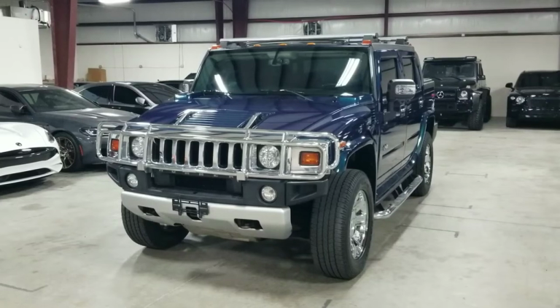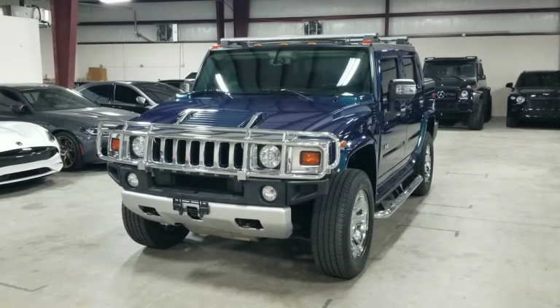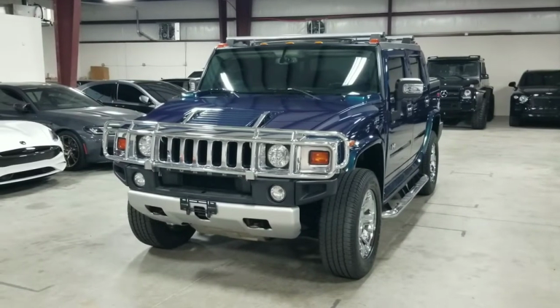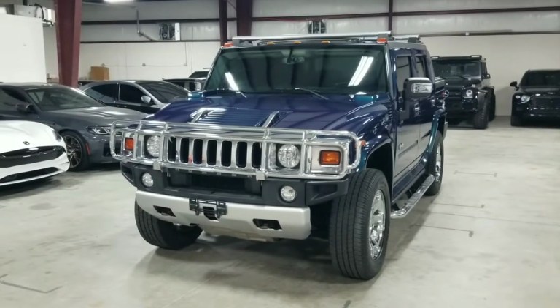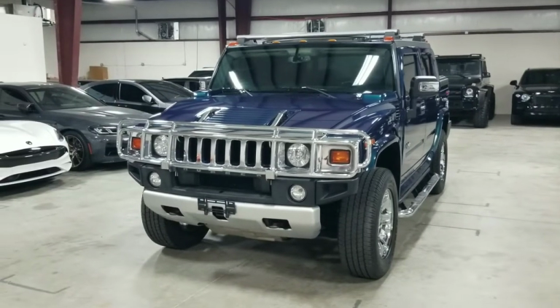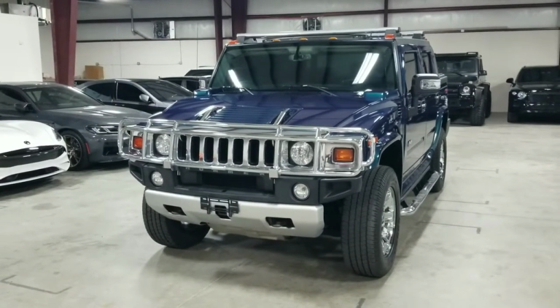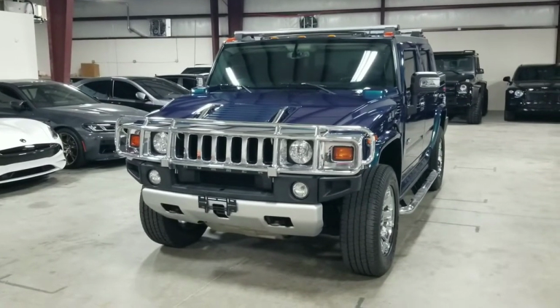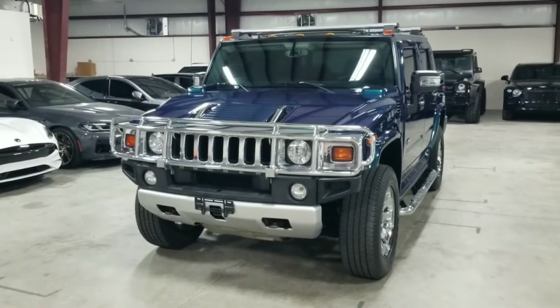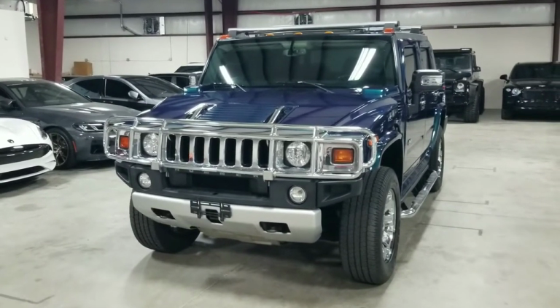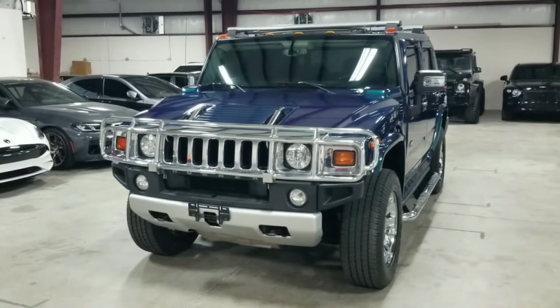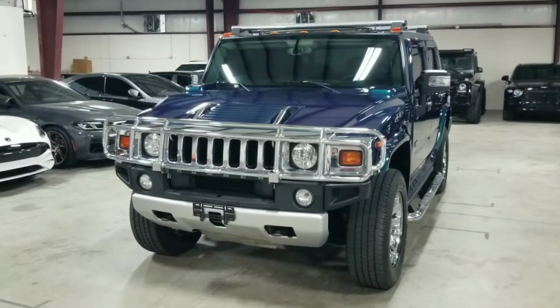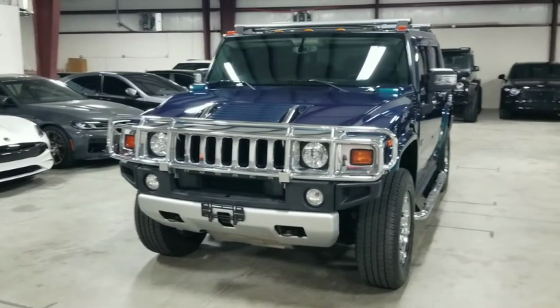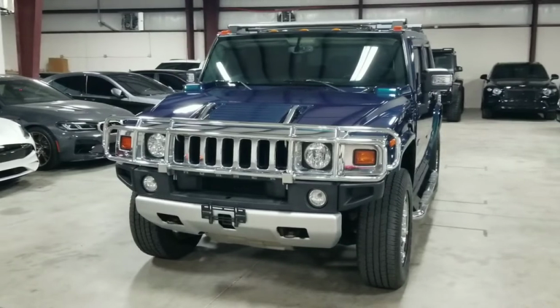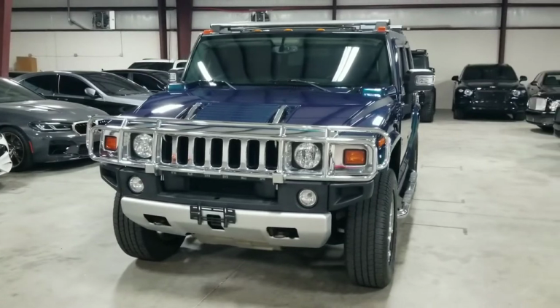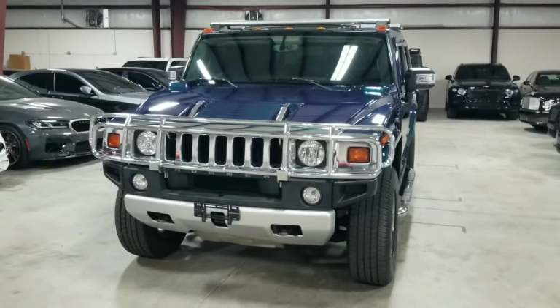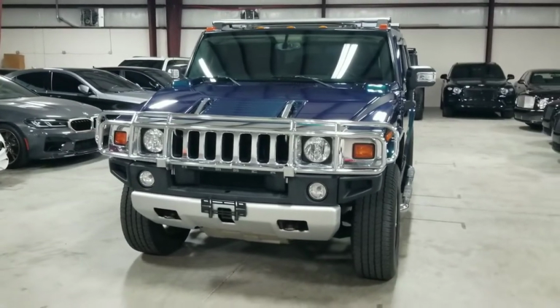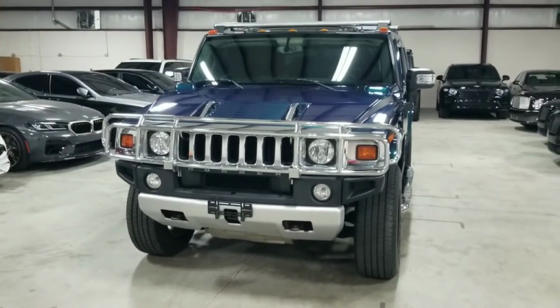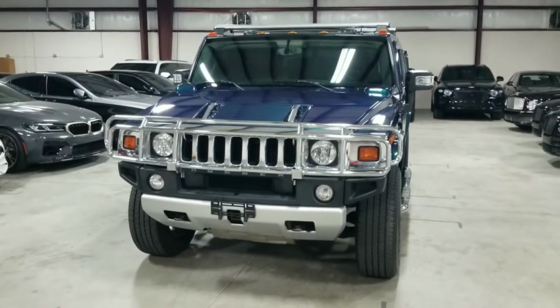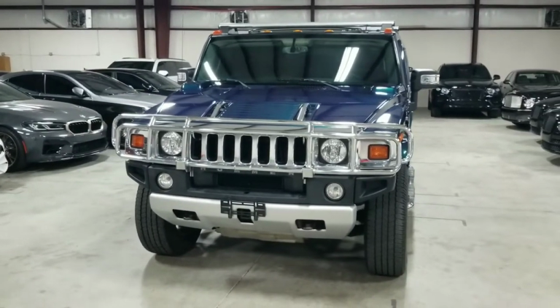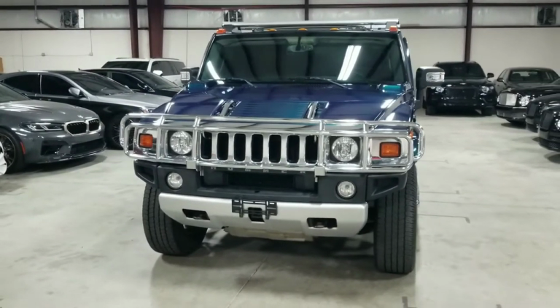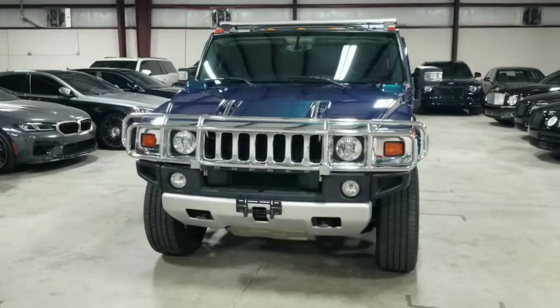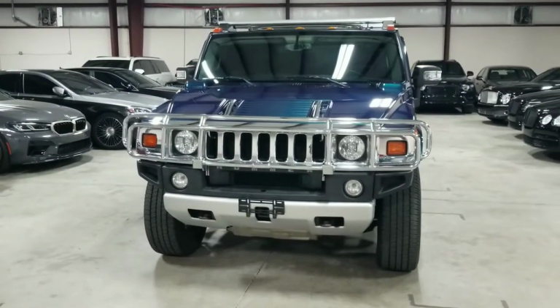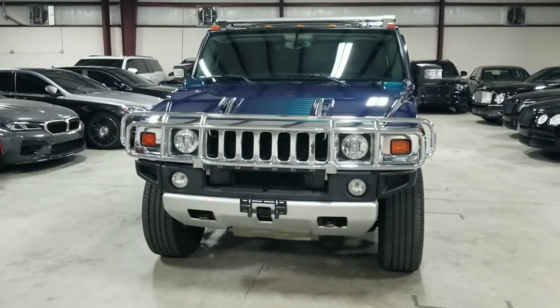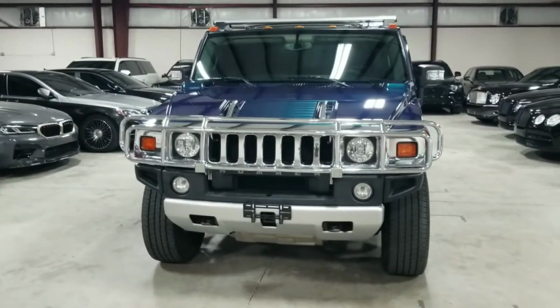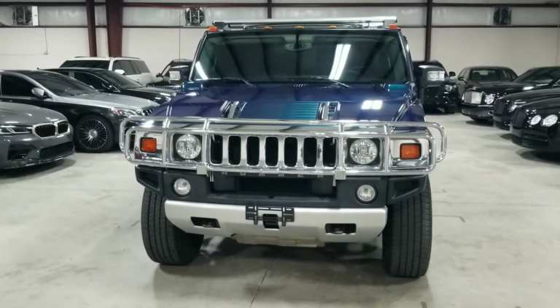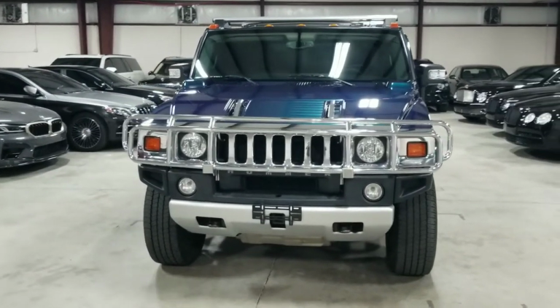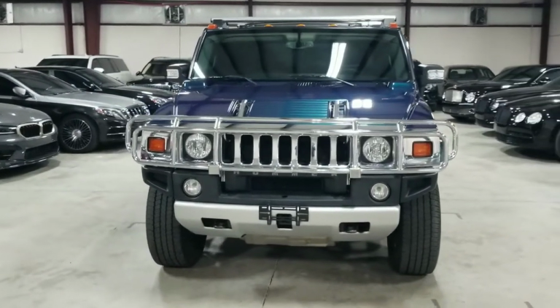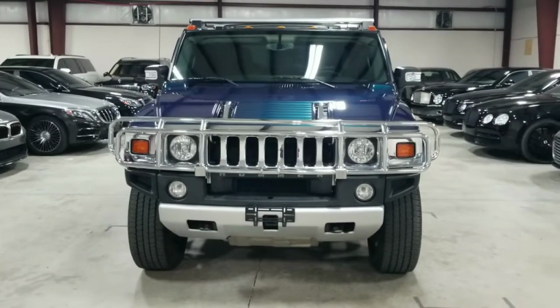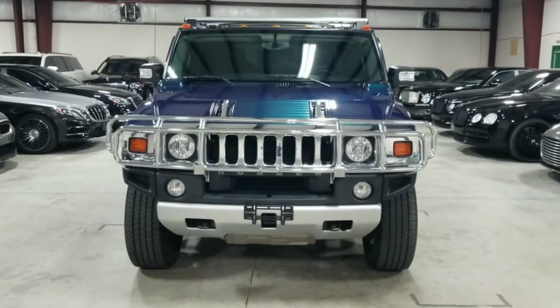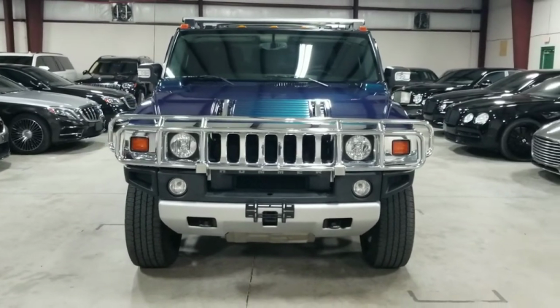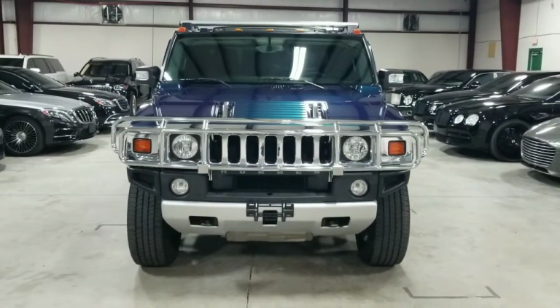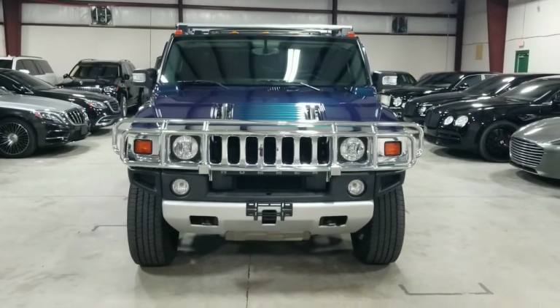Welcome back to MMG Cars. Today I'm here to show you our 2008 Hummer H2 SUT Ultramarine Limited Edition. It is finished in a specialty ultramarine metallic paint over a black leather interior.